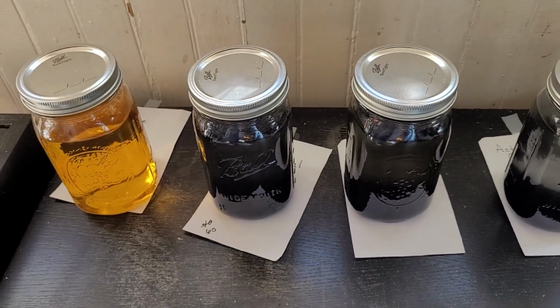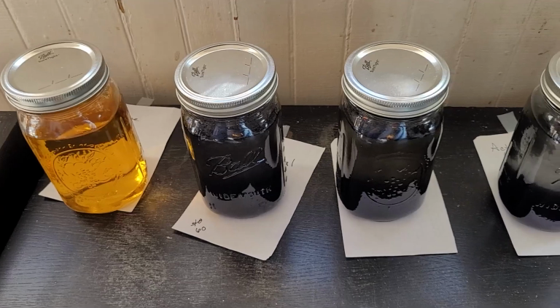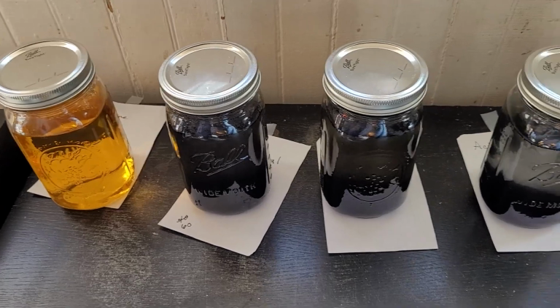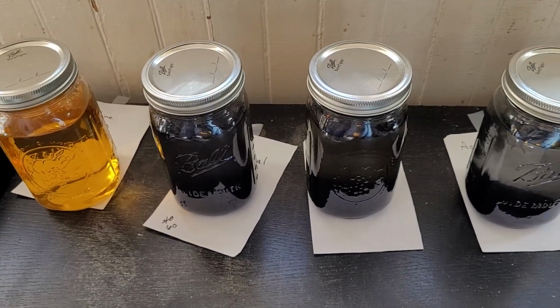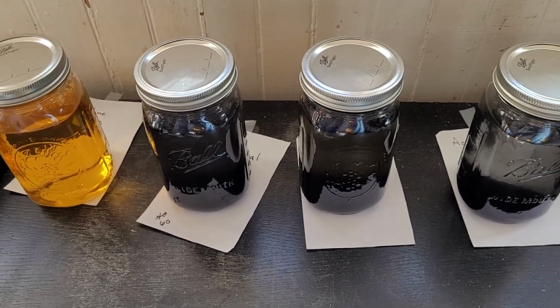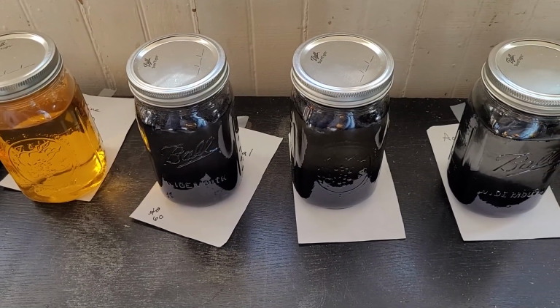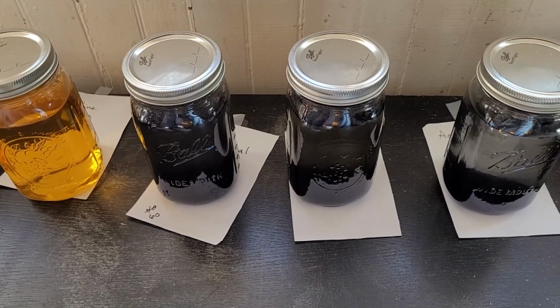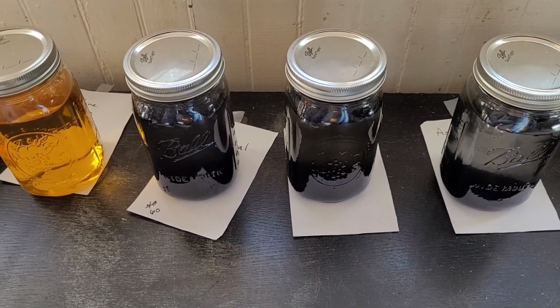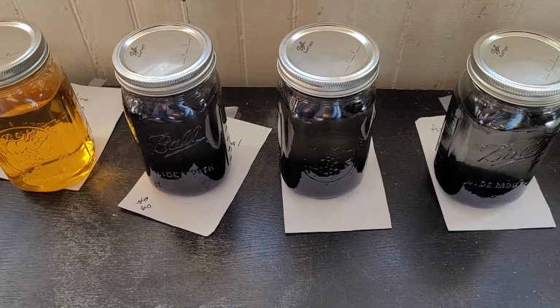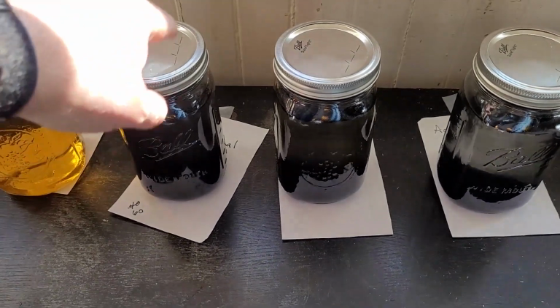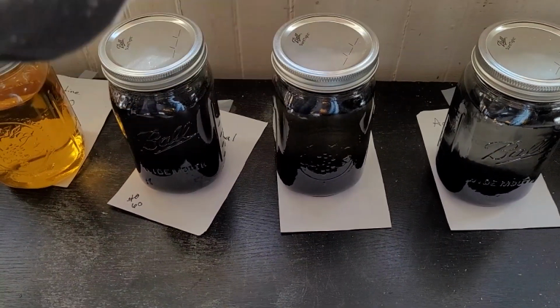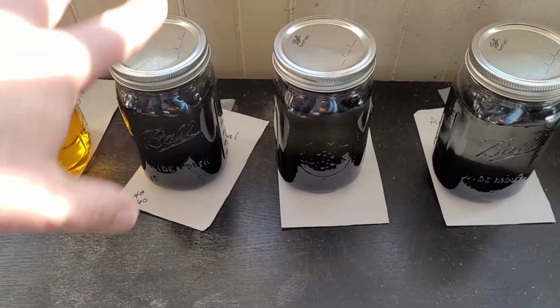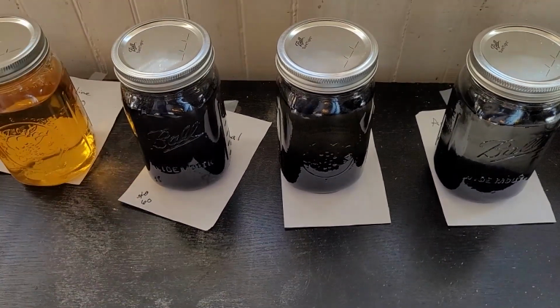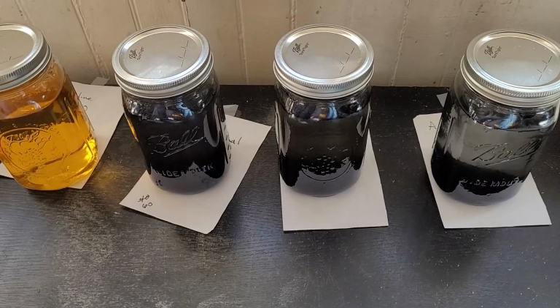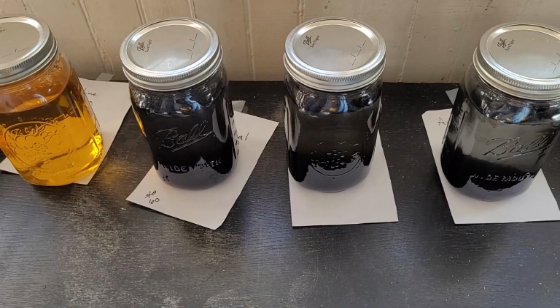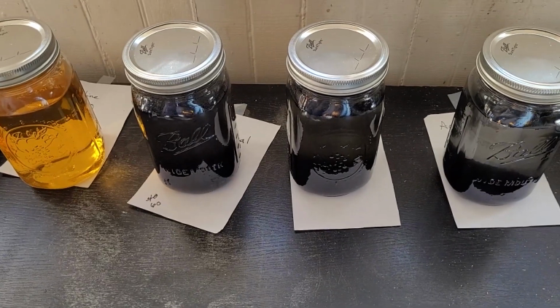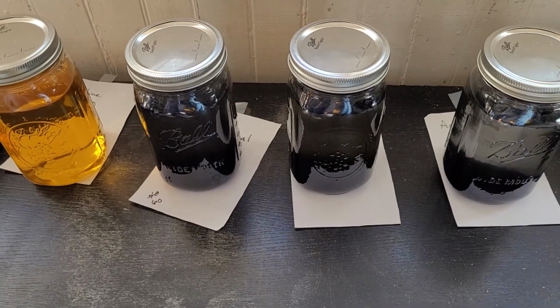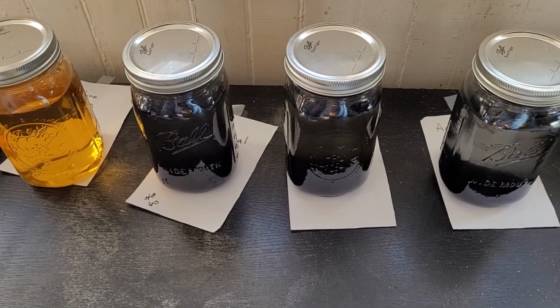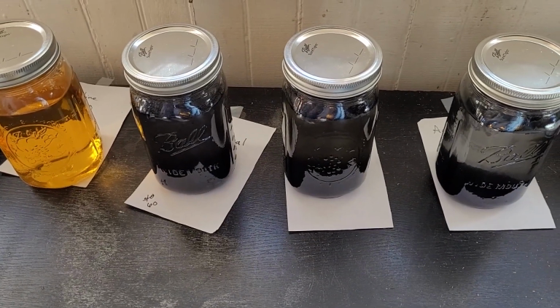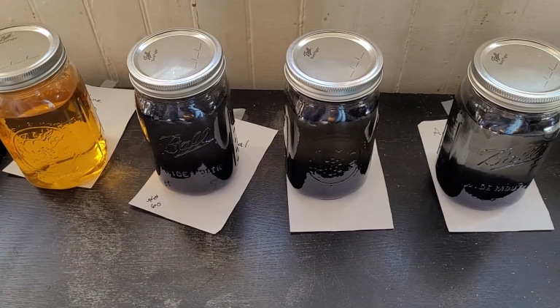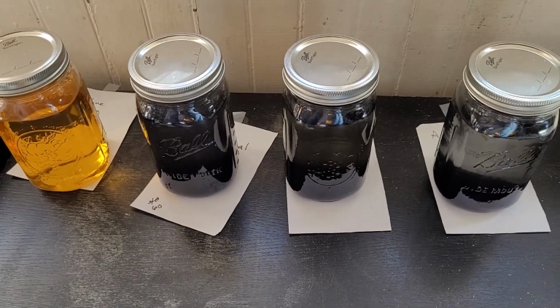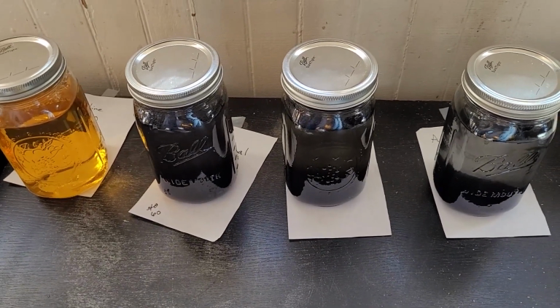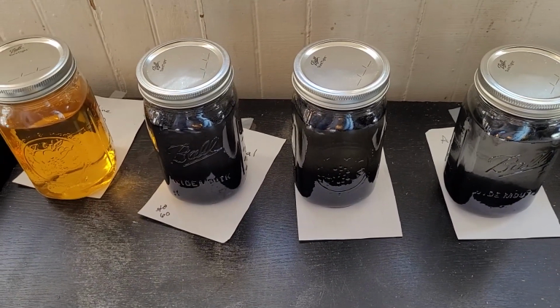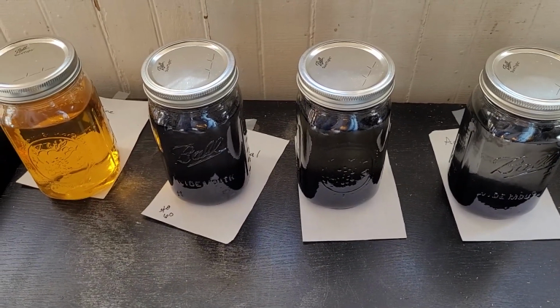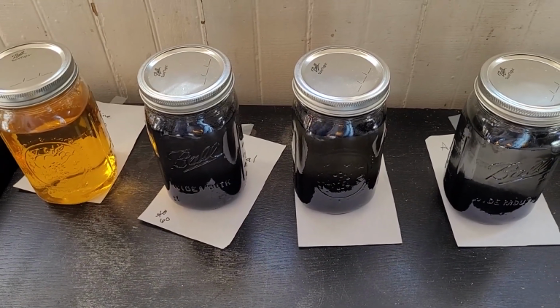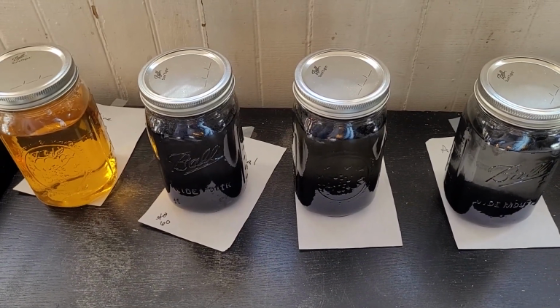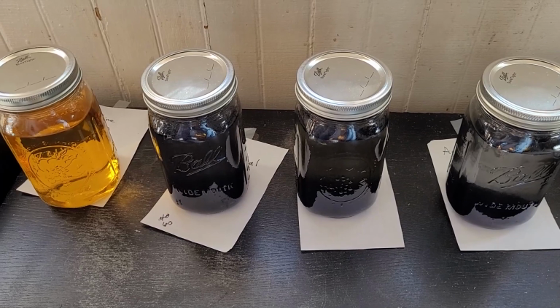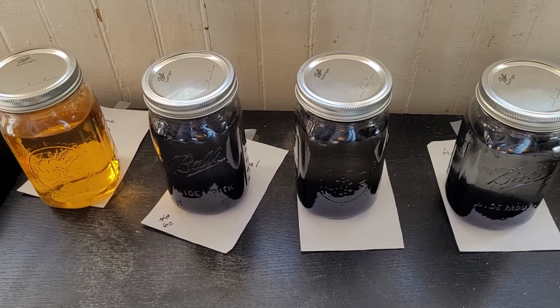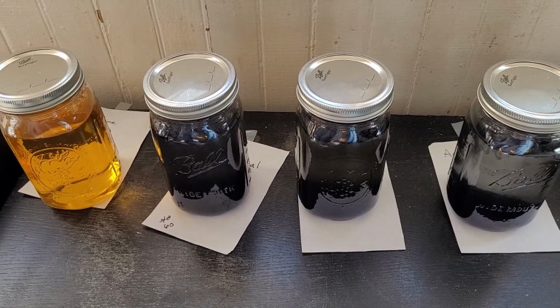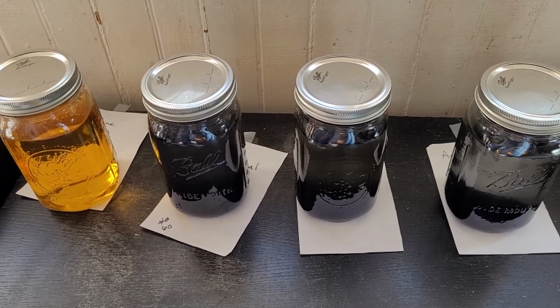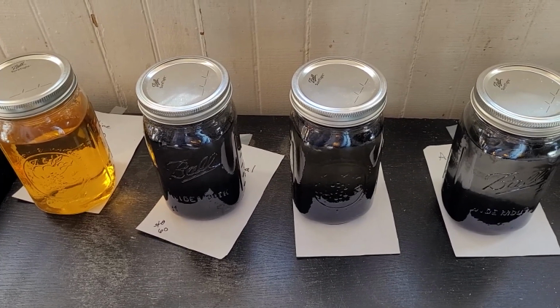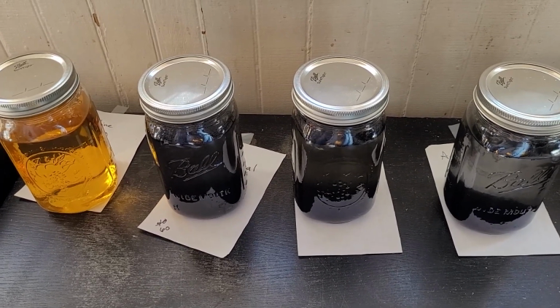I started off with about 20 drops in each jar, stirred it up, and allowed it to sit for about 24 hours to let everything settle and see if there was a difference. There wasn't, so I continued adding more drops of iodine.